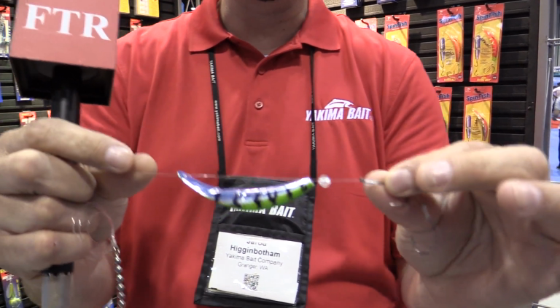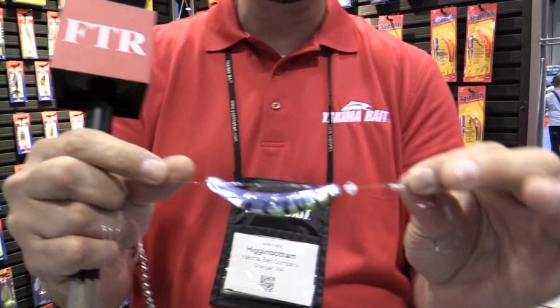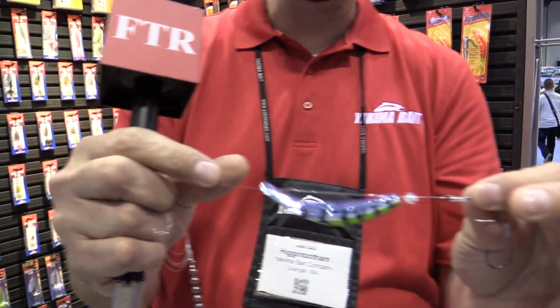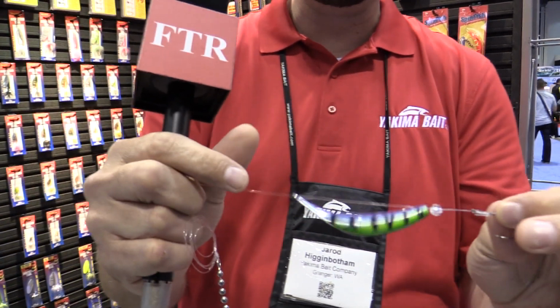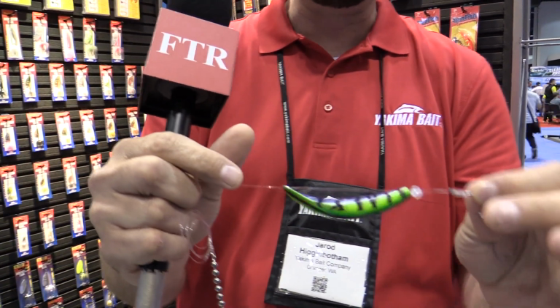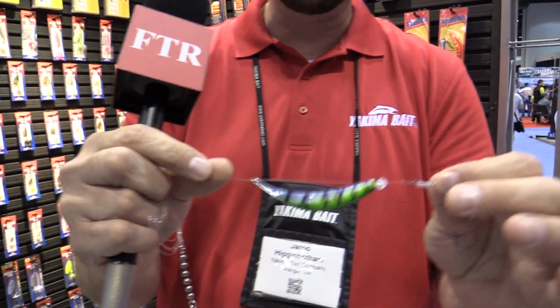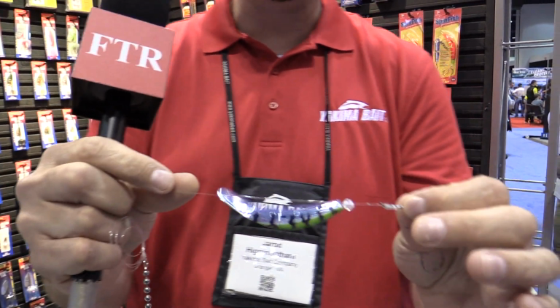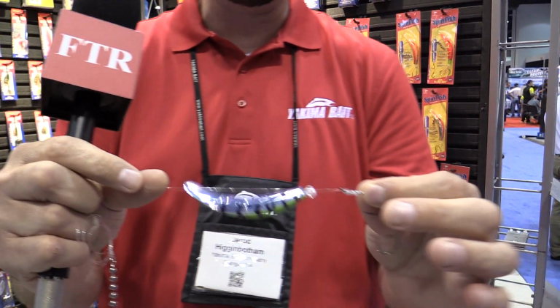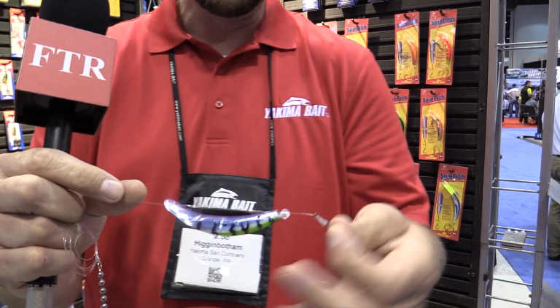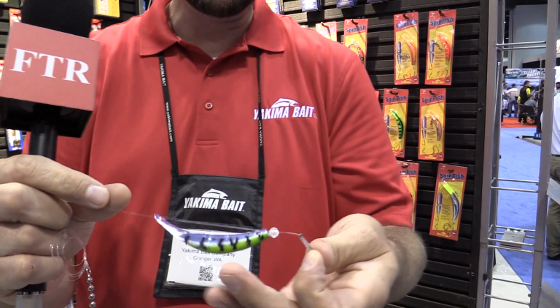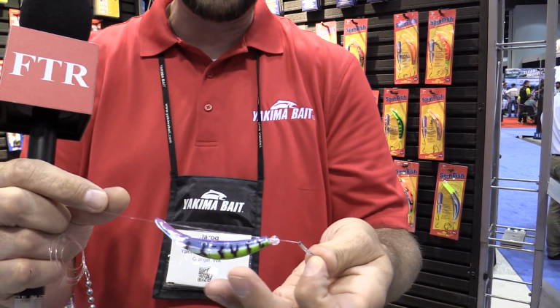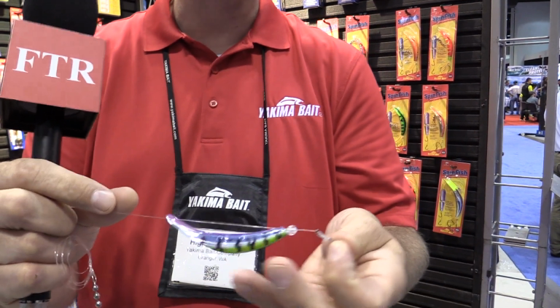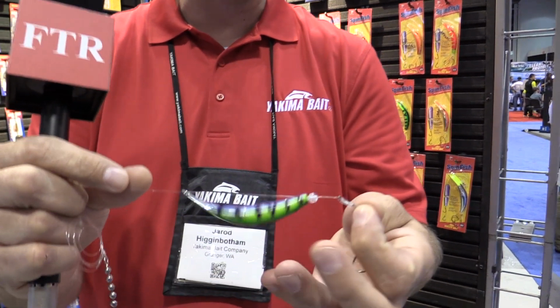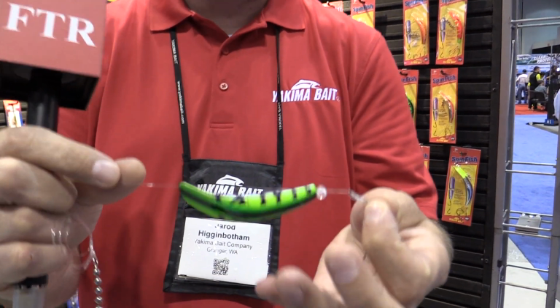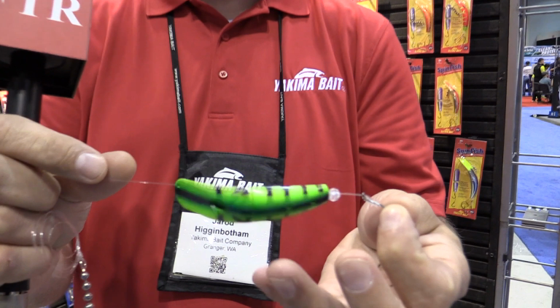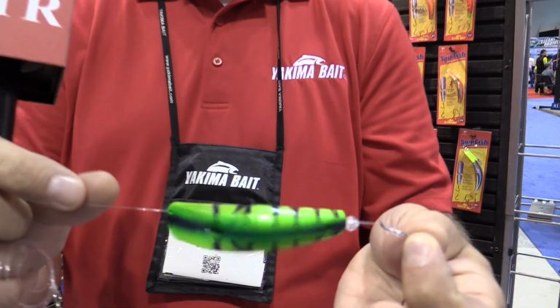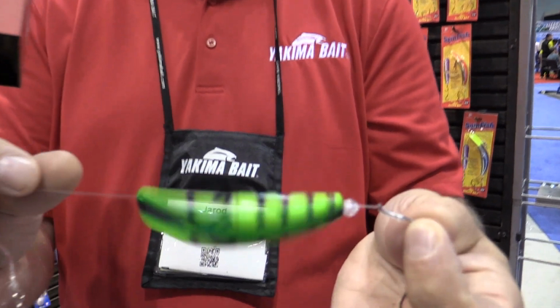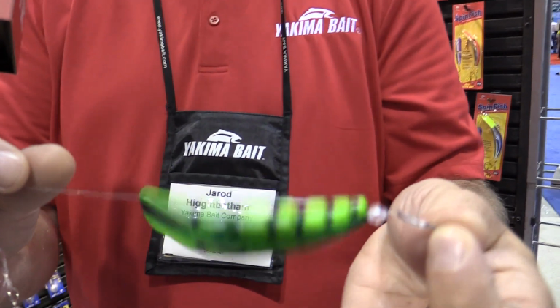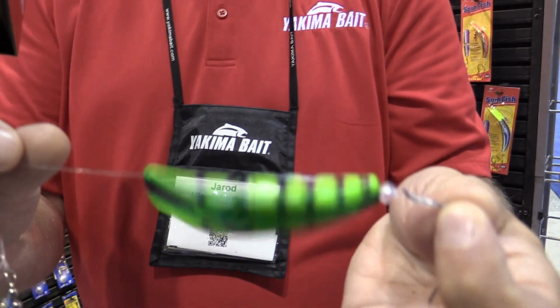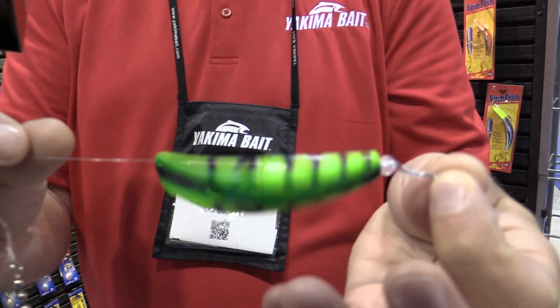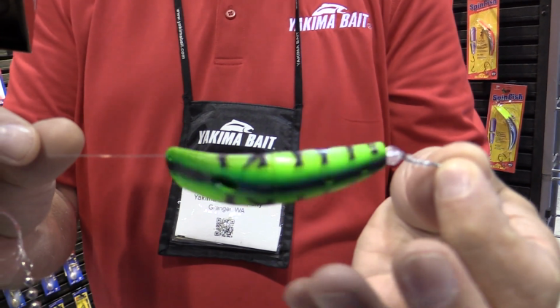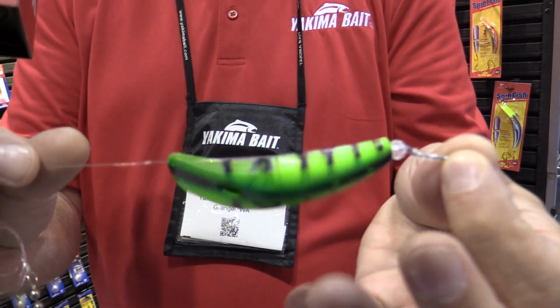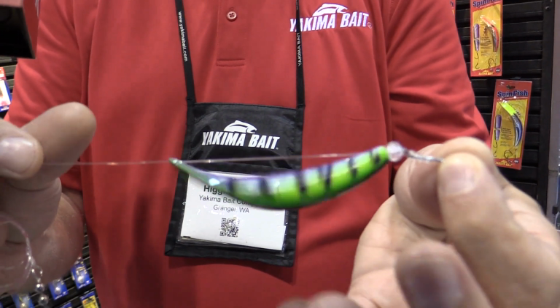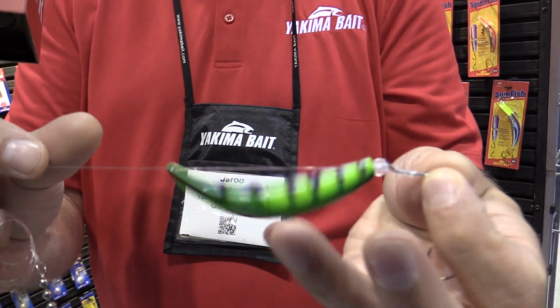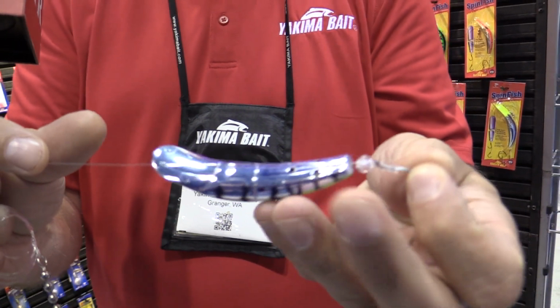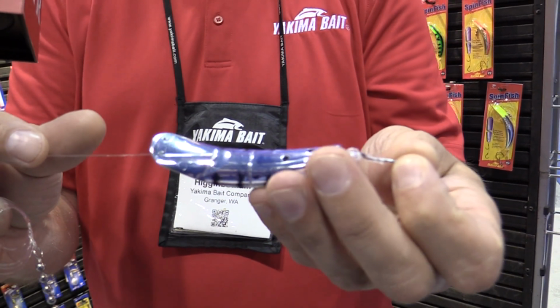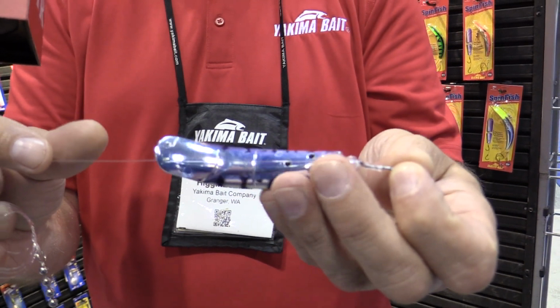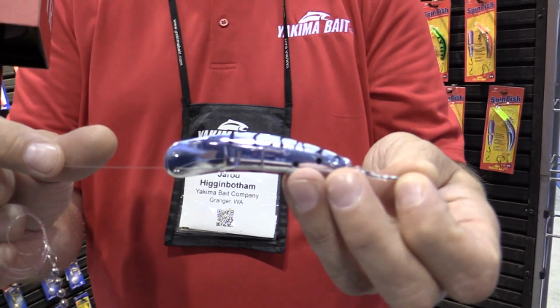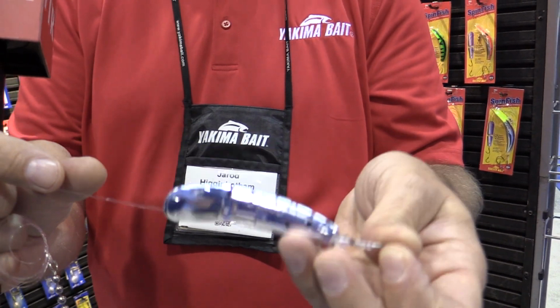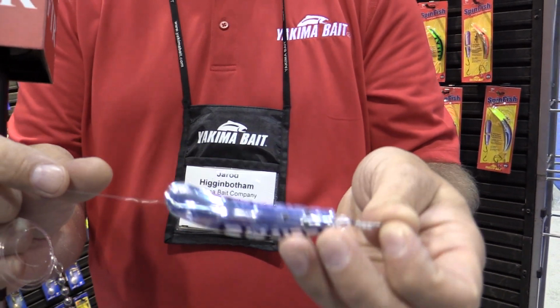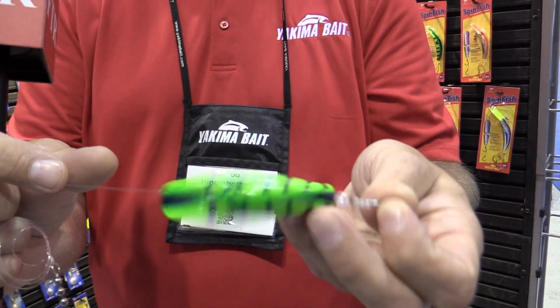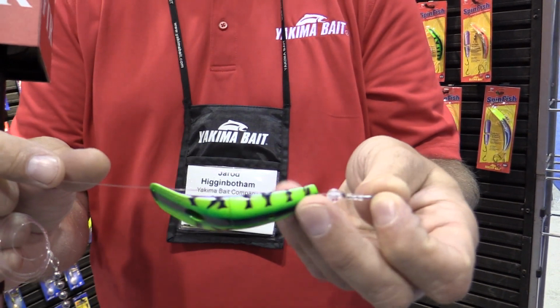We've introduced this bait in a couple new markets here lately and it has absolutely been outstanding. We're going to see this bait grow and grow, and we're excited to get those out to the public here soon.